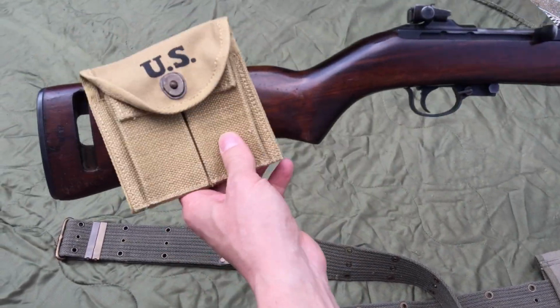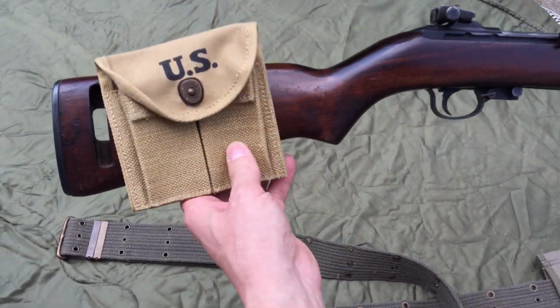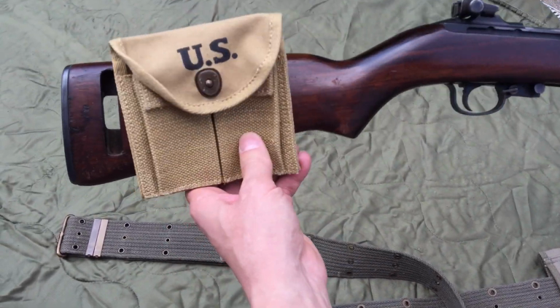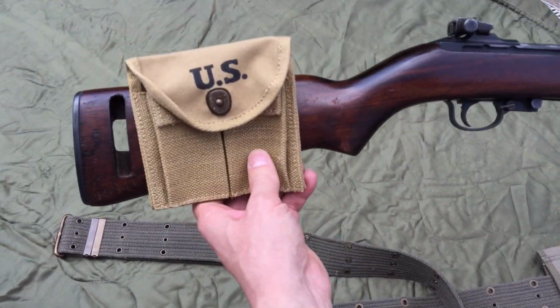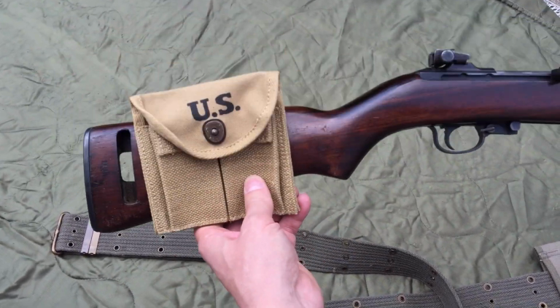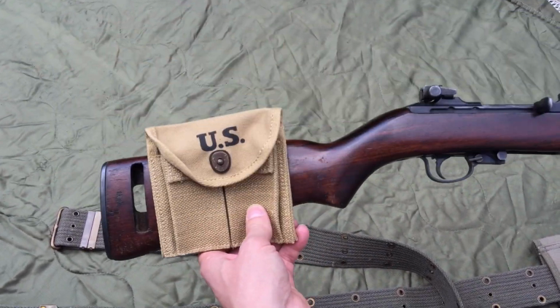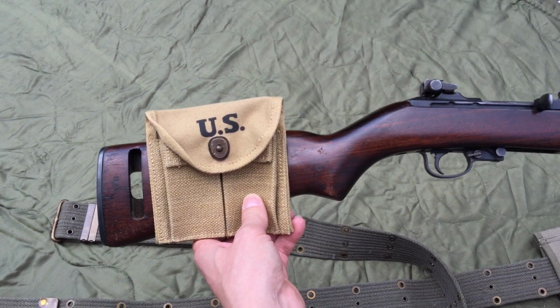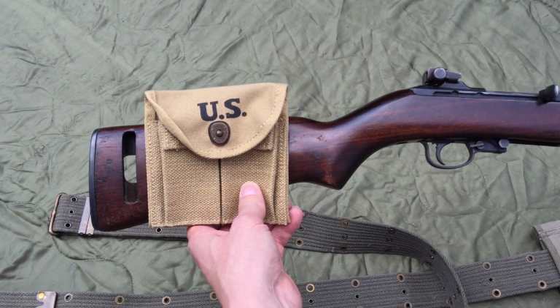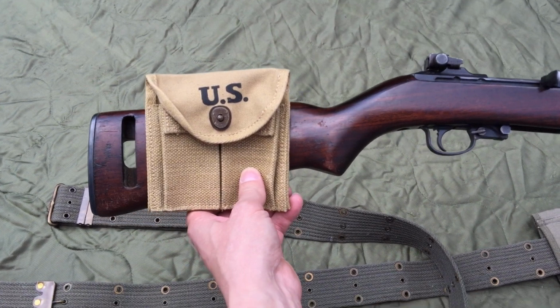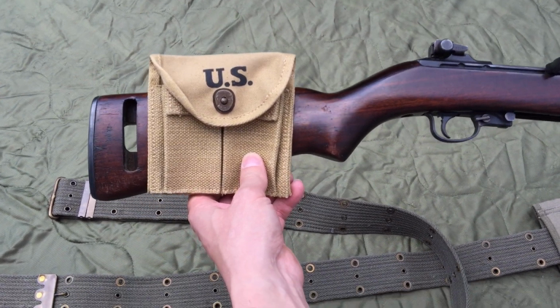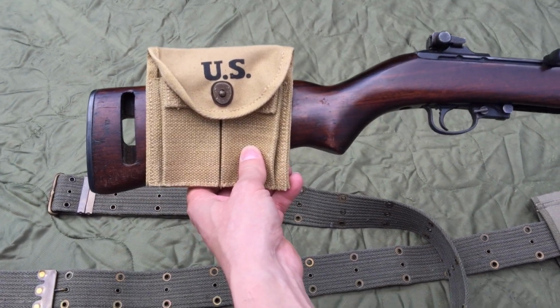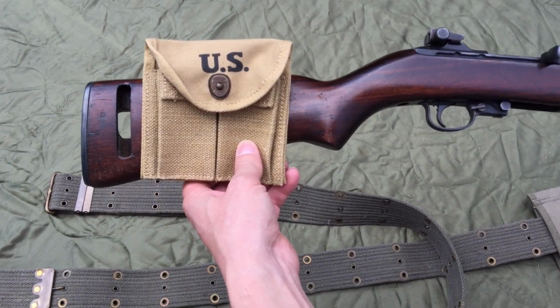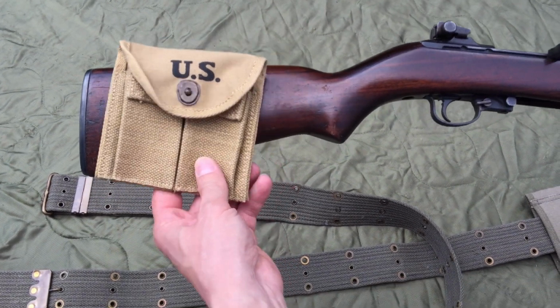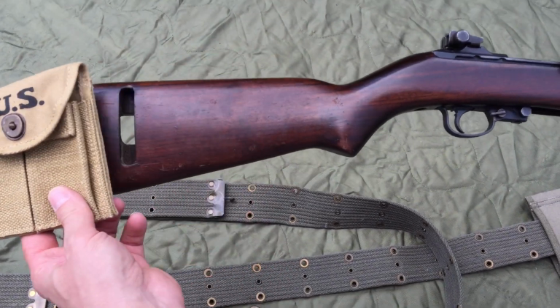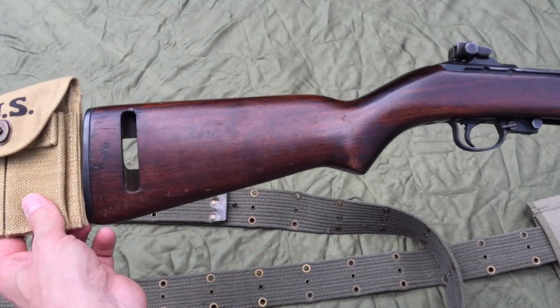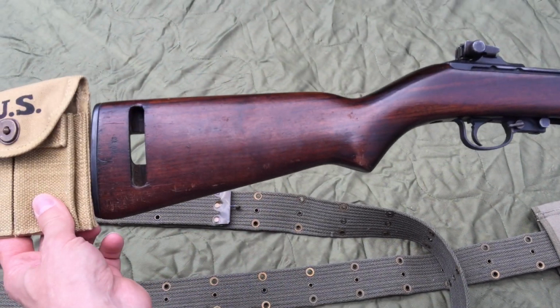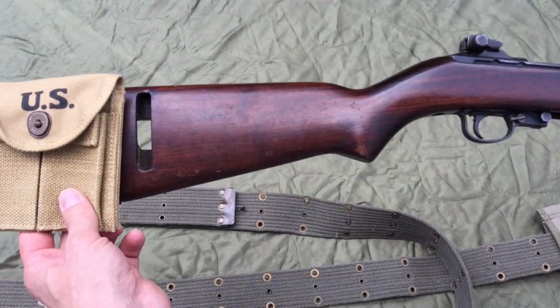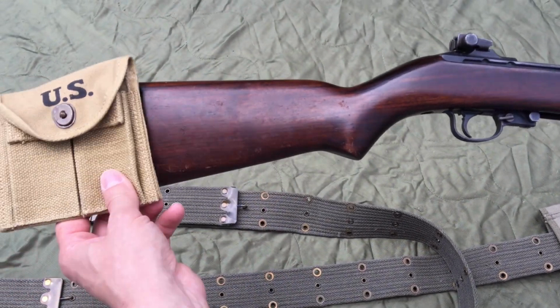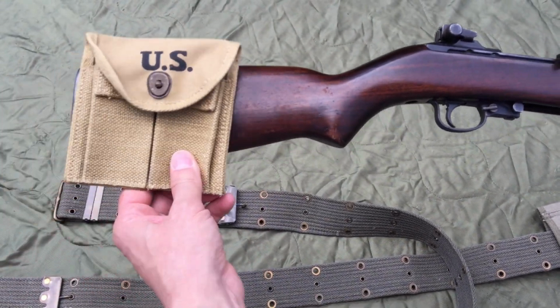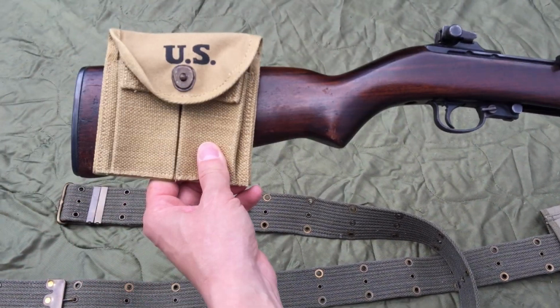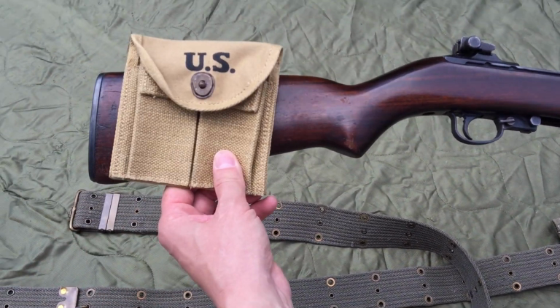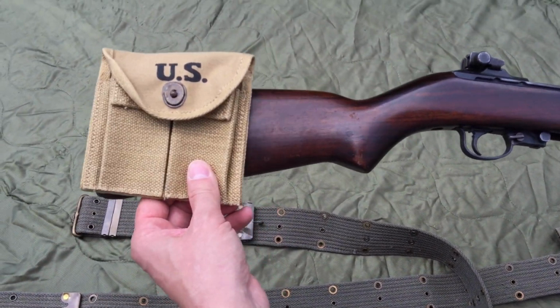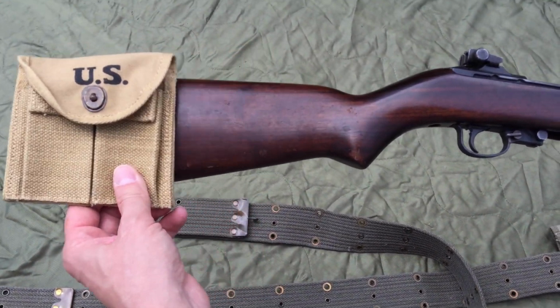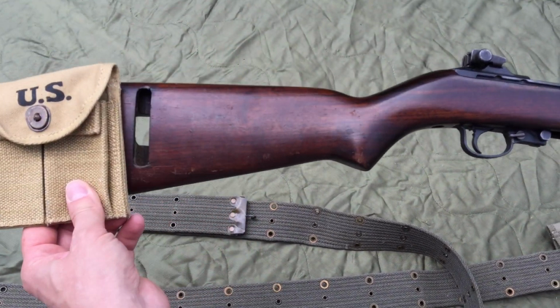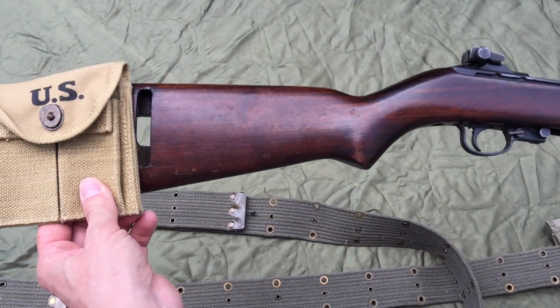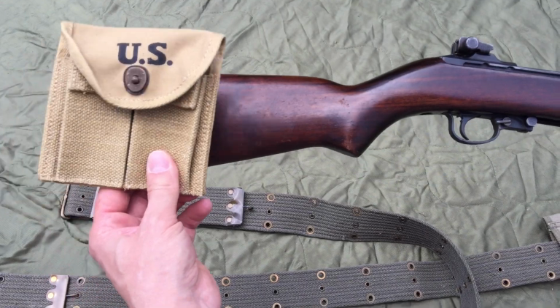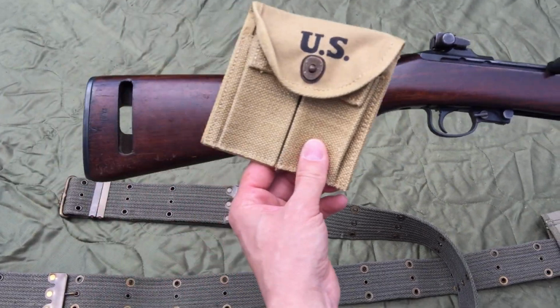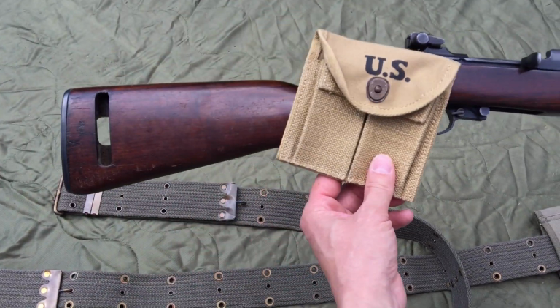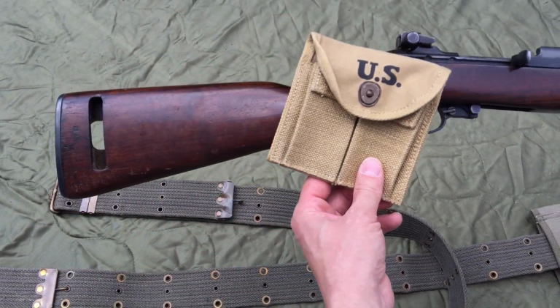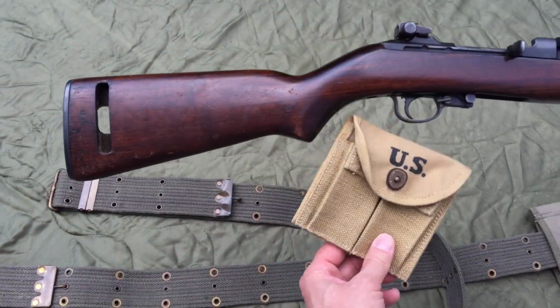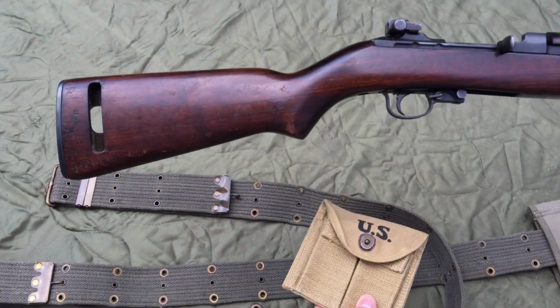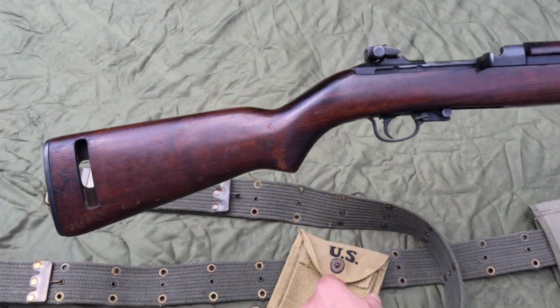I get a lot of emails about this. People say it doesn't fit, because if it went on from the back it would fall right back off. You have to put it on from the front.